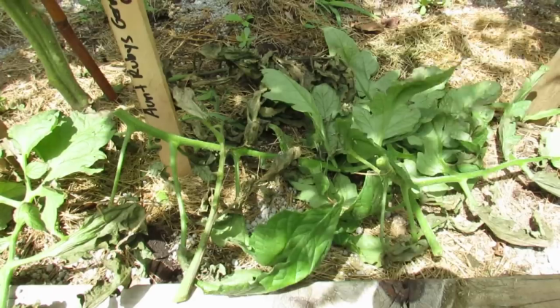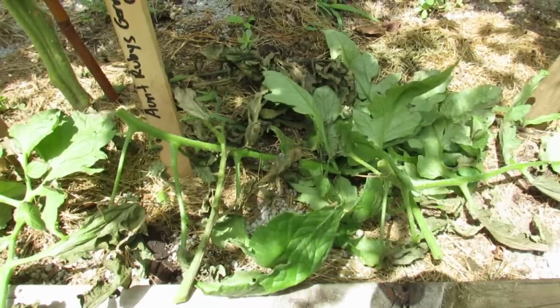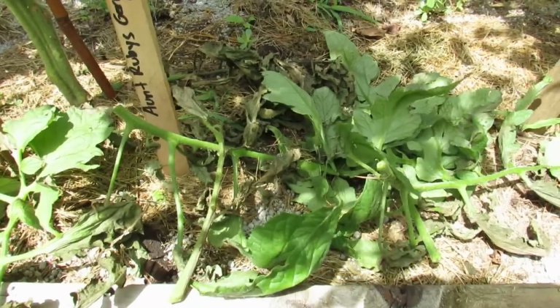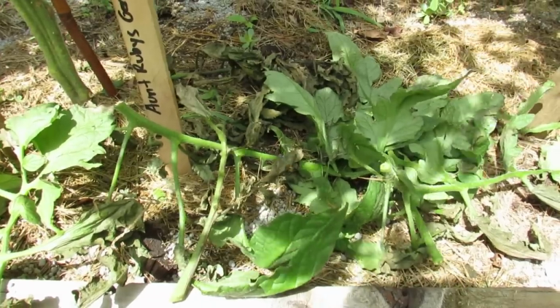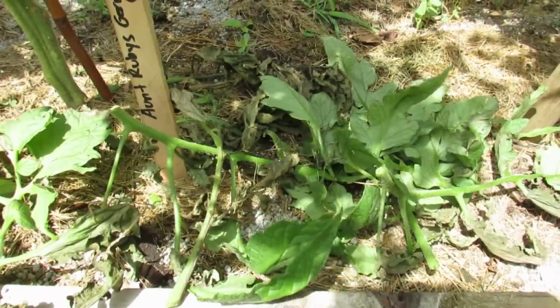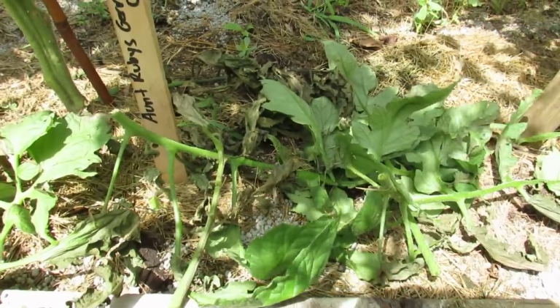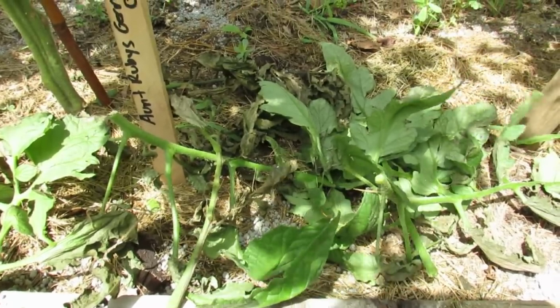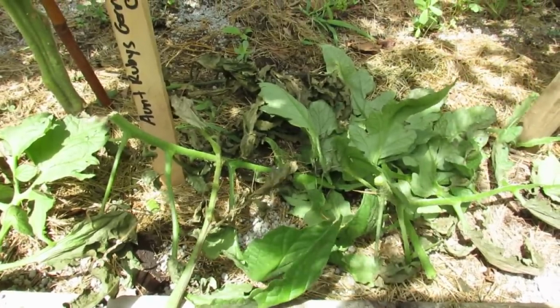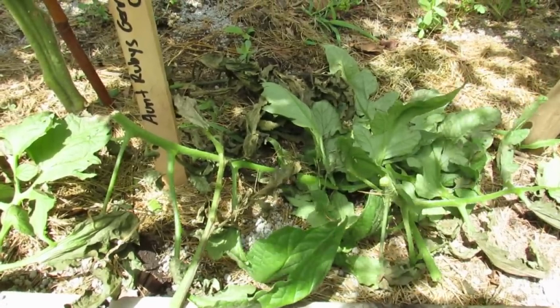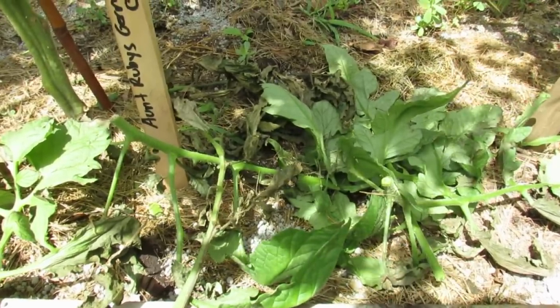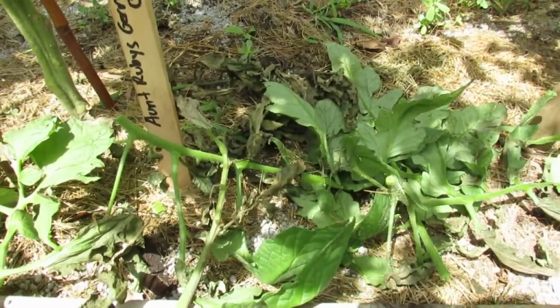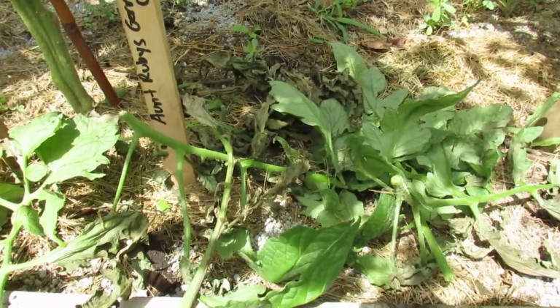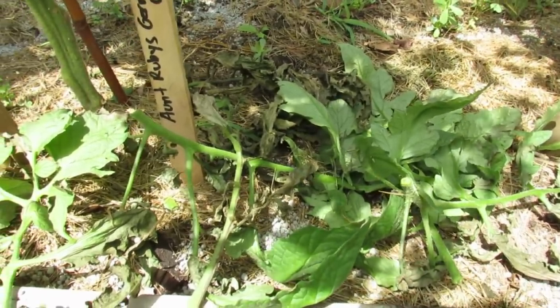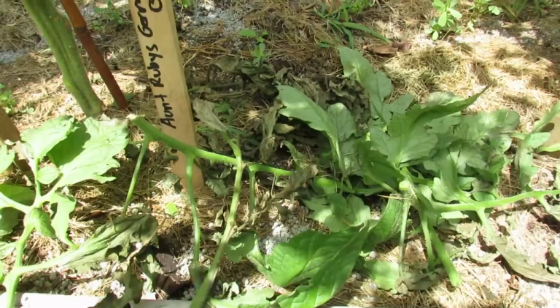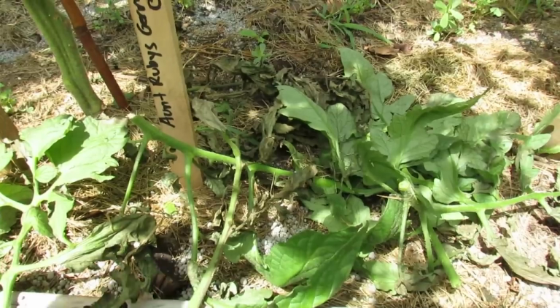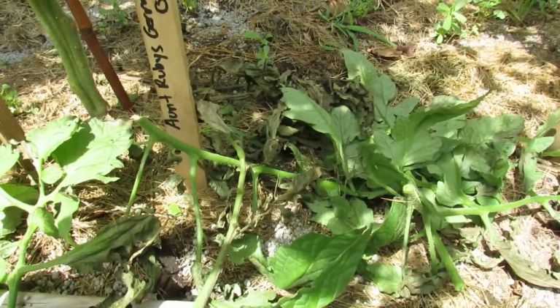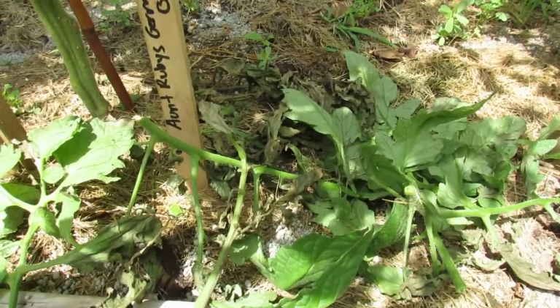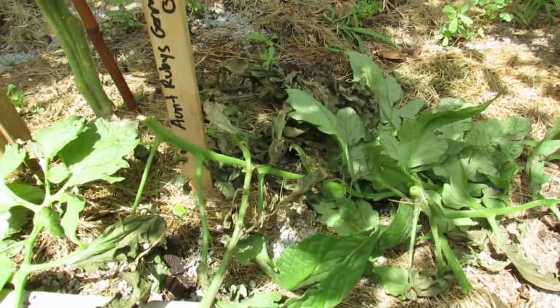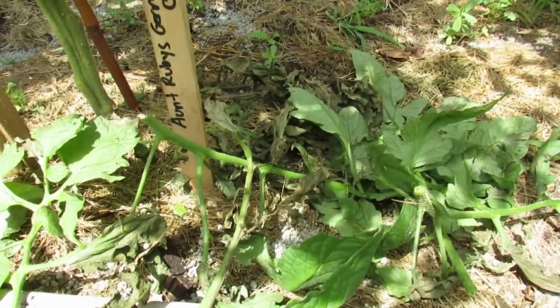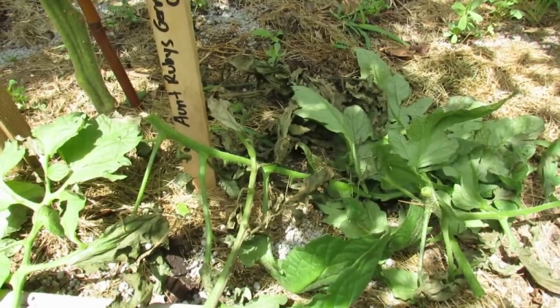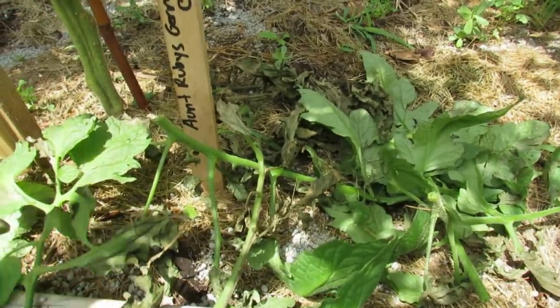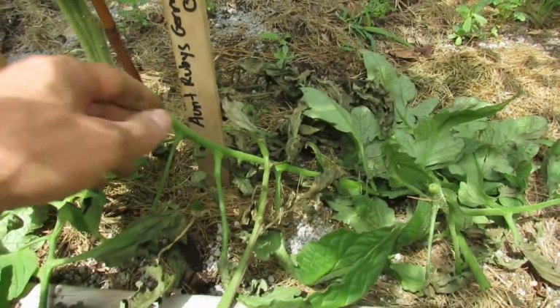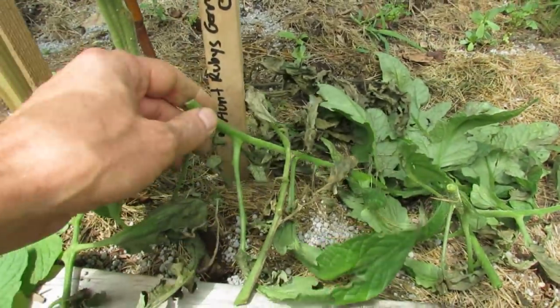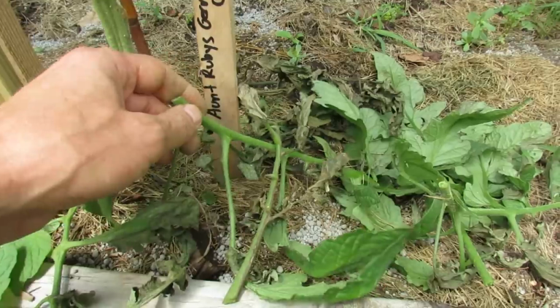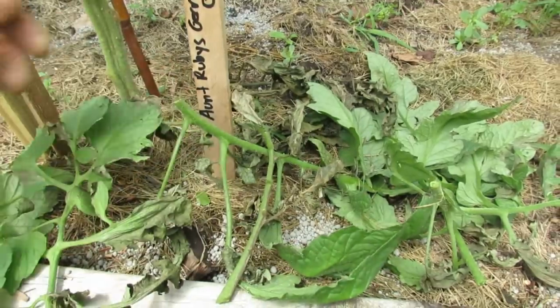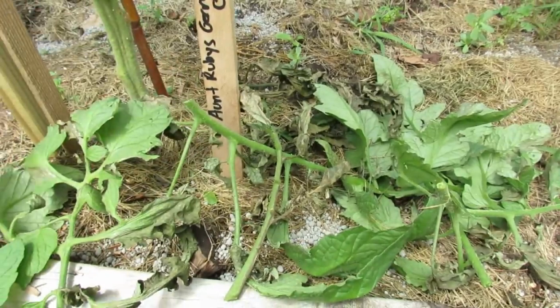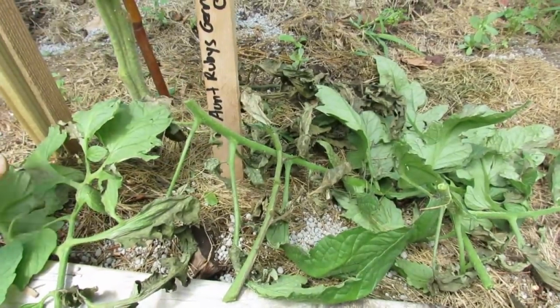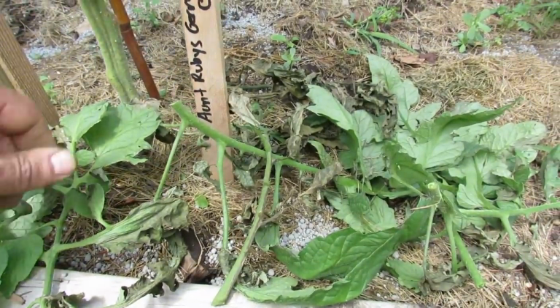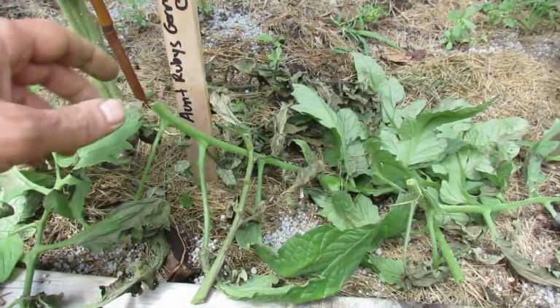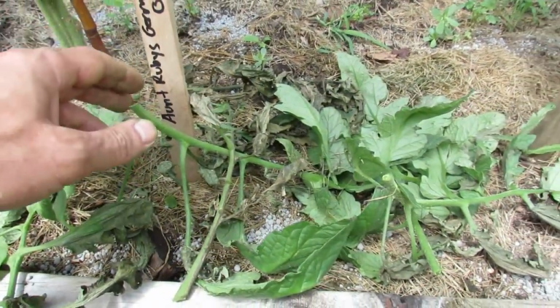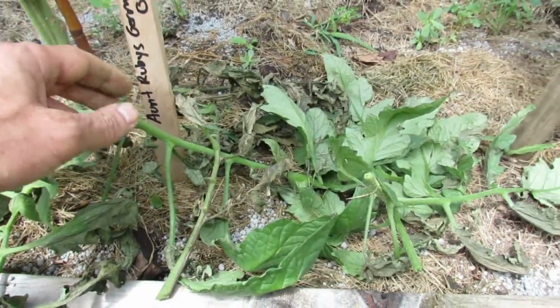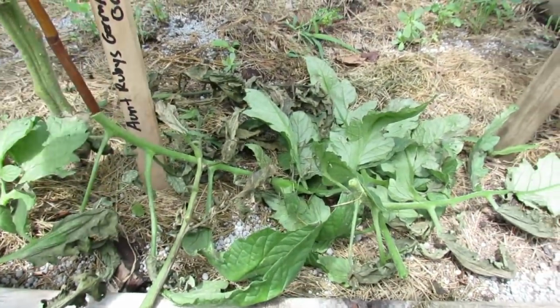Welcome to the Rustic Garden. Today I want to show you how to identify aphids in your garden. Part of what I'm doing today is going through all my tomato plants — inspecting them, pruning them, and staking them better because they're growing nicely.